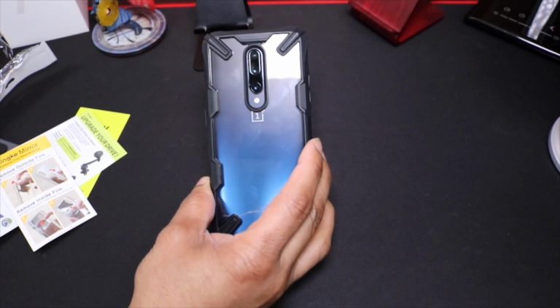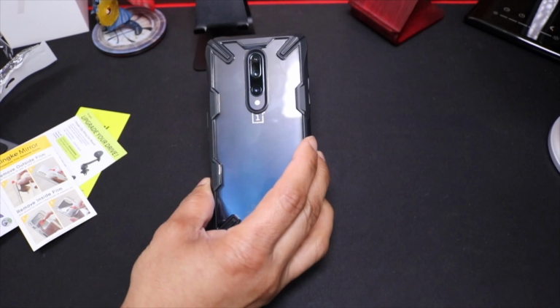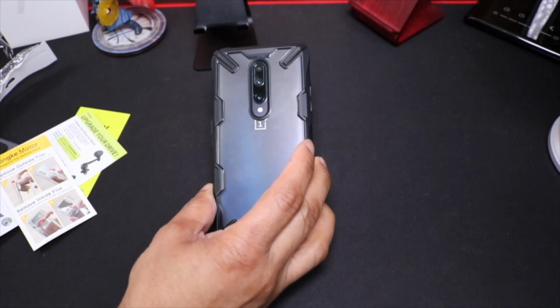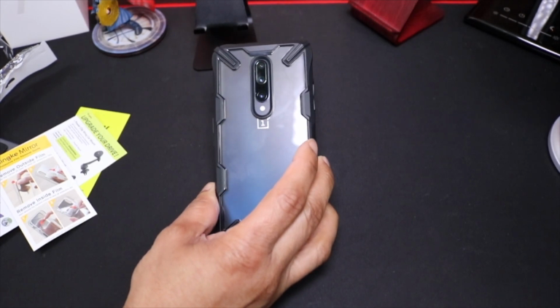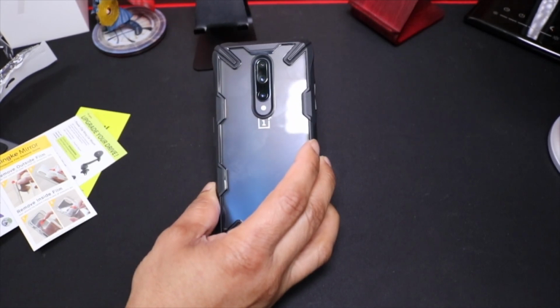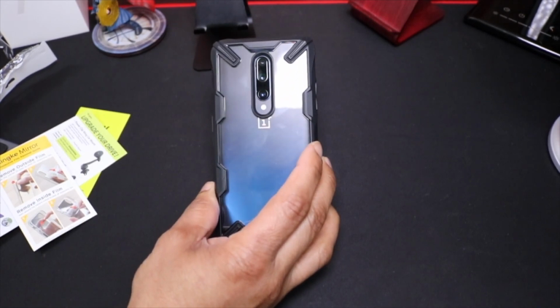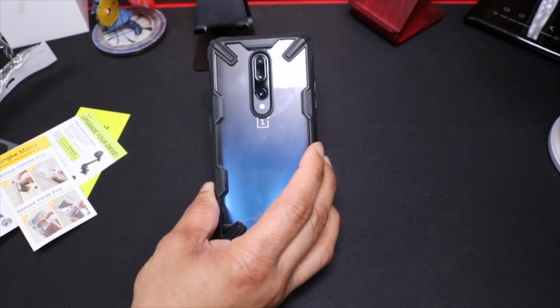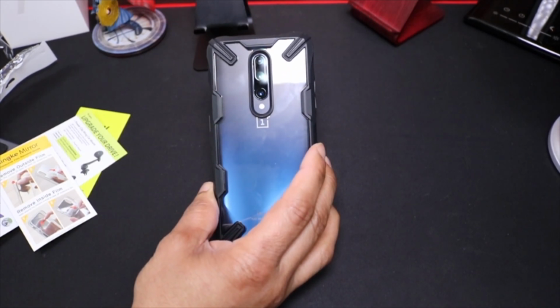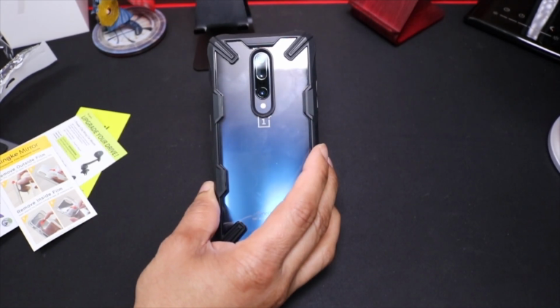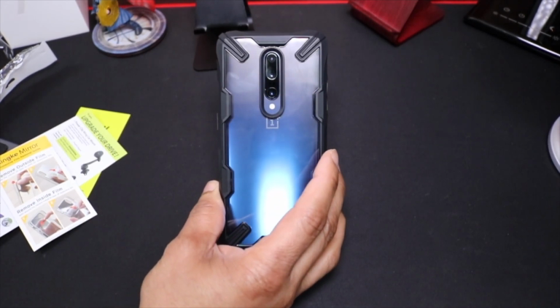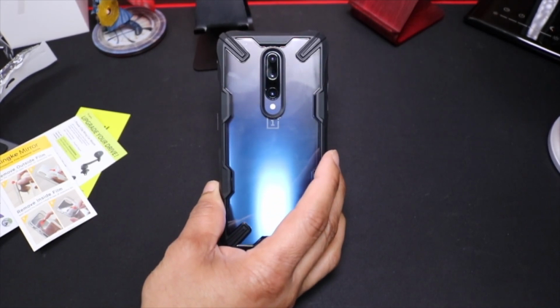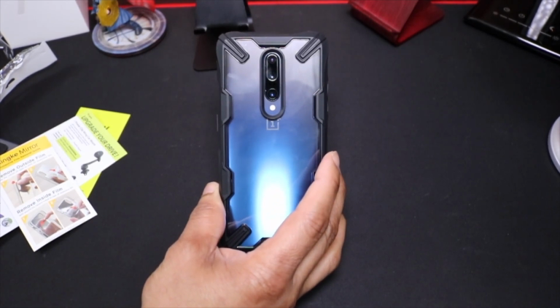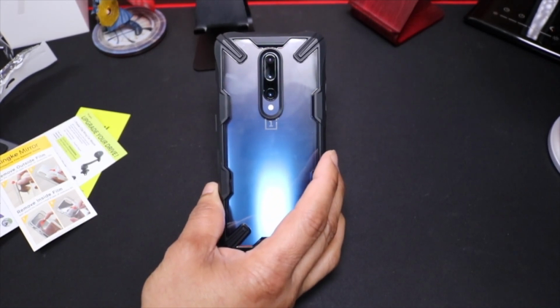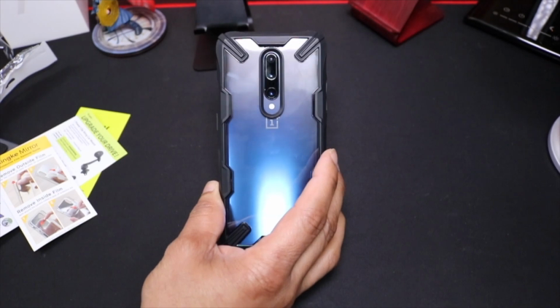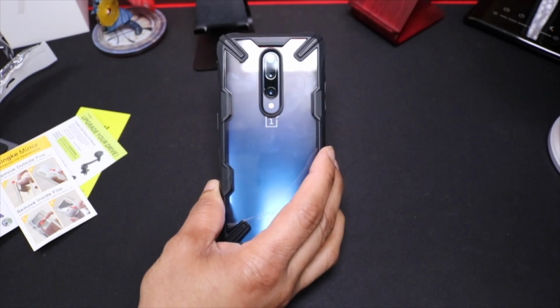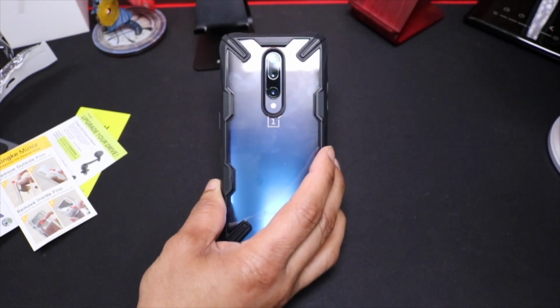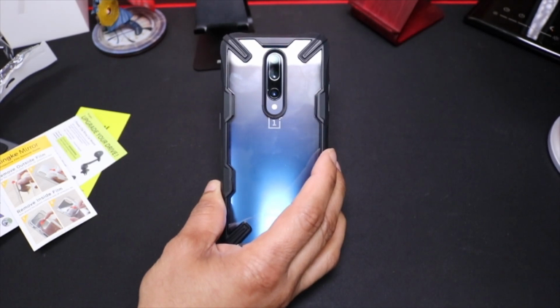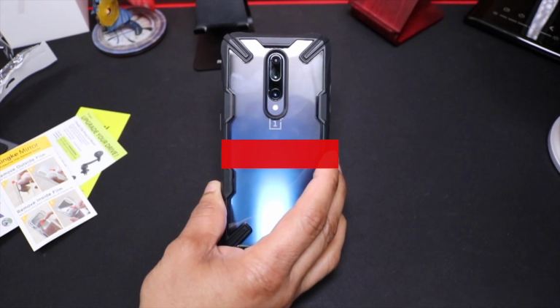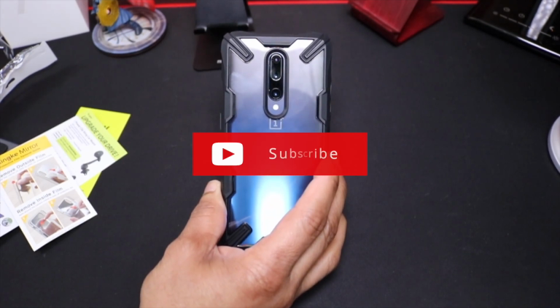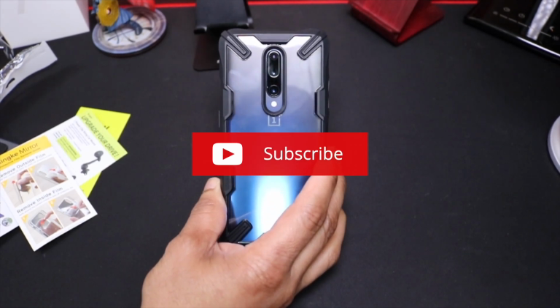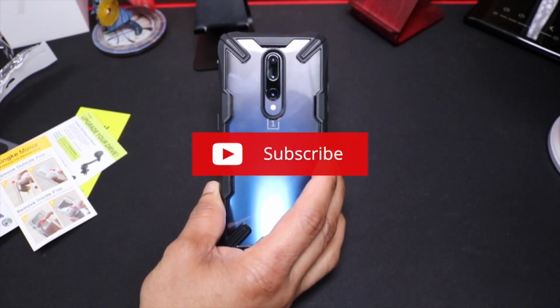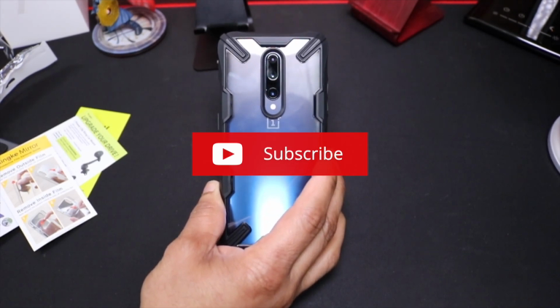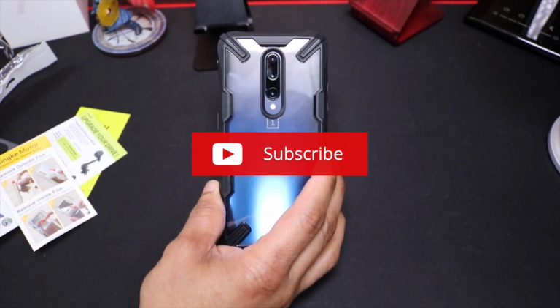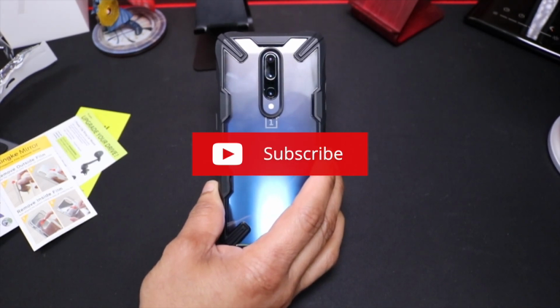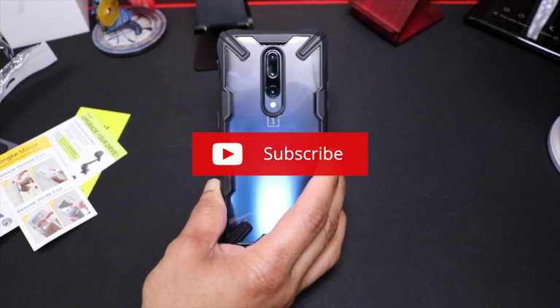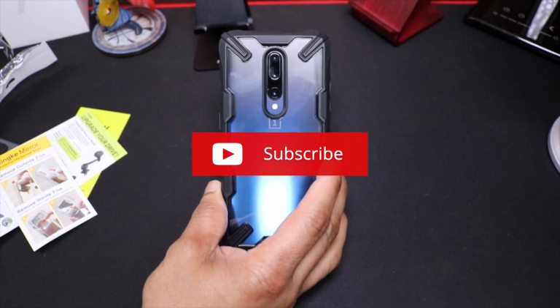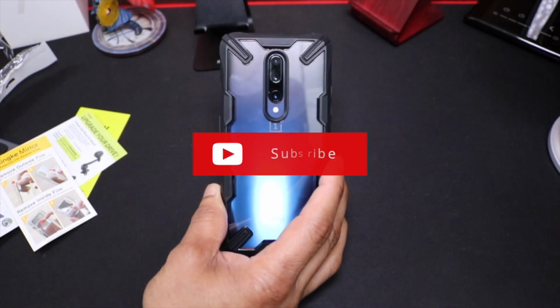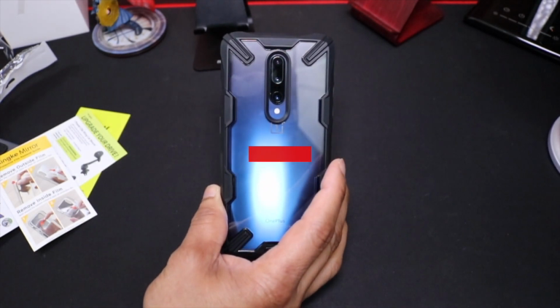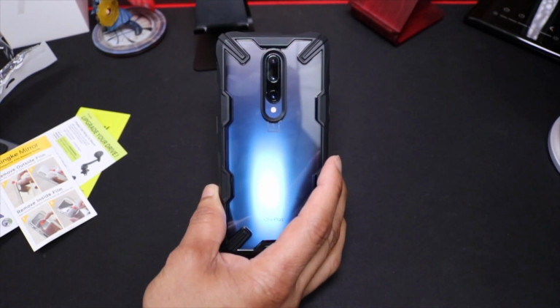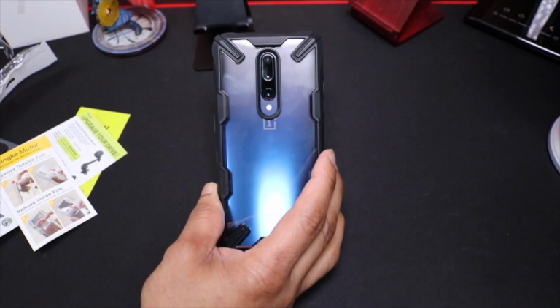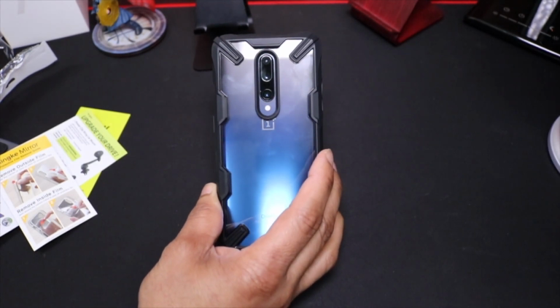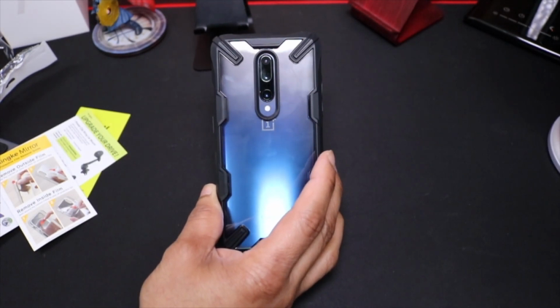That pretty much does it for the Ringke Fusion X Design case for the OnePlus 7 Pro. If you like this video, please give it a thumbs up, don't forget to subscribe to the channel, and if you have any questions please leave them down below. Other than that, I'll catch you in the next video — I'm out.